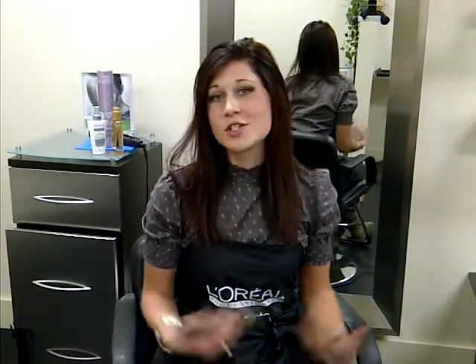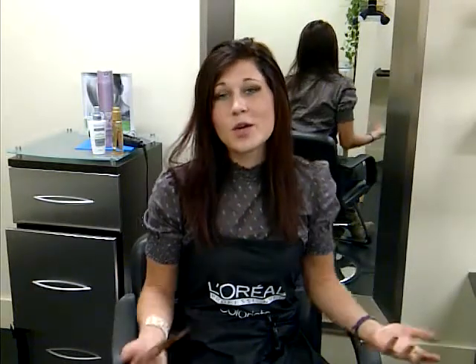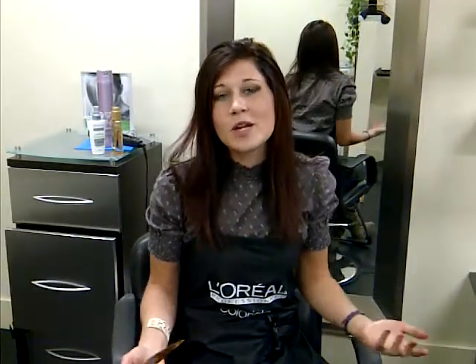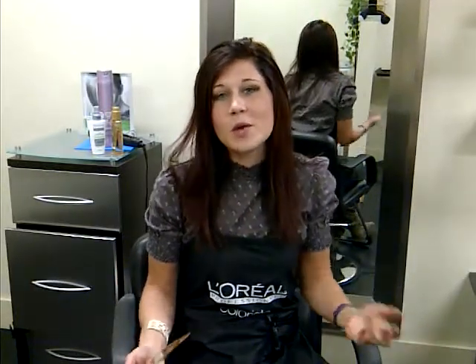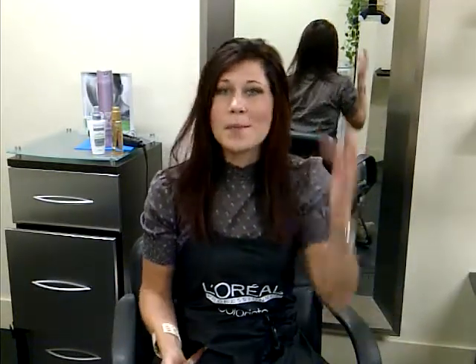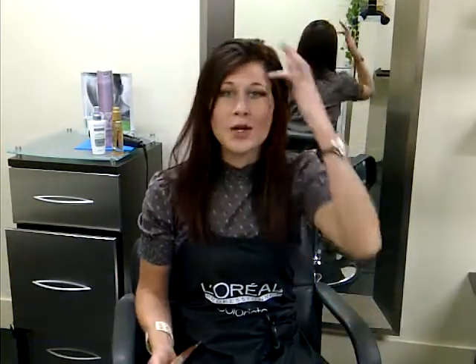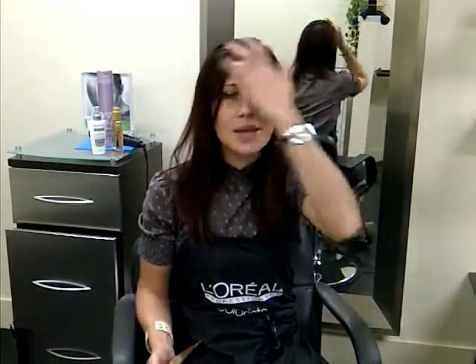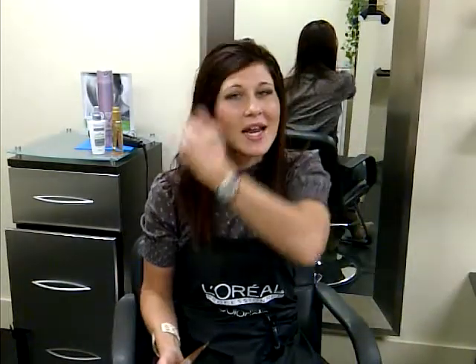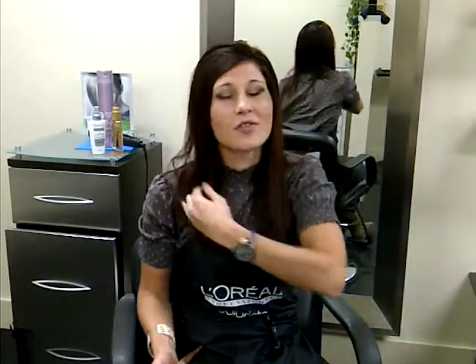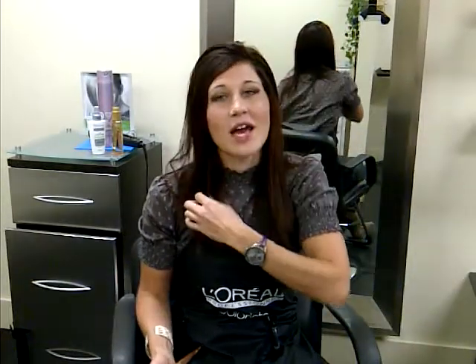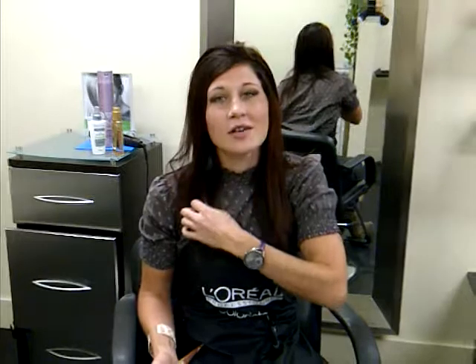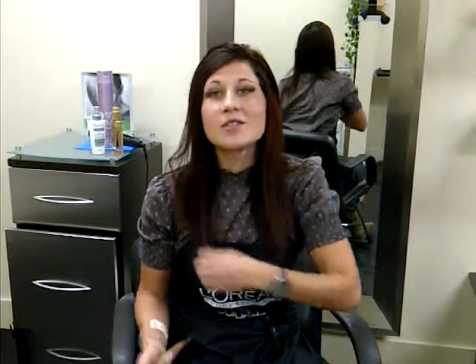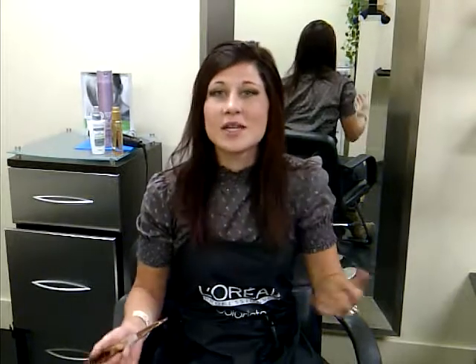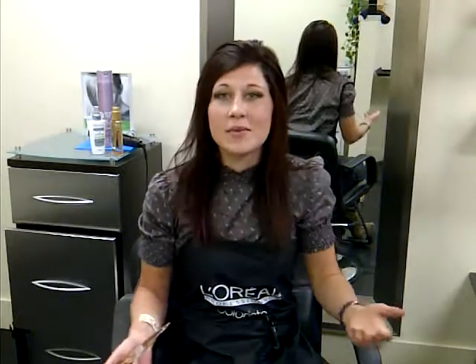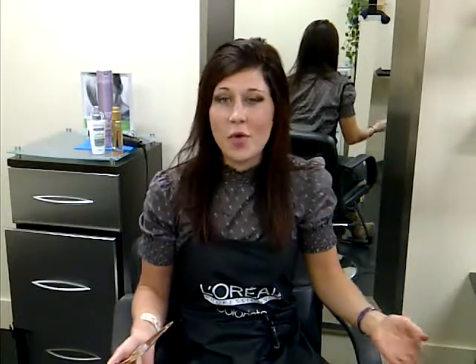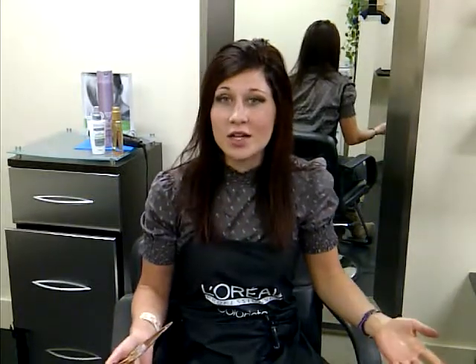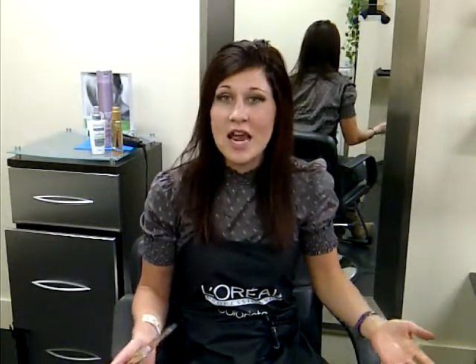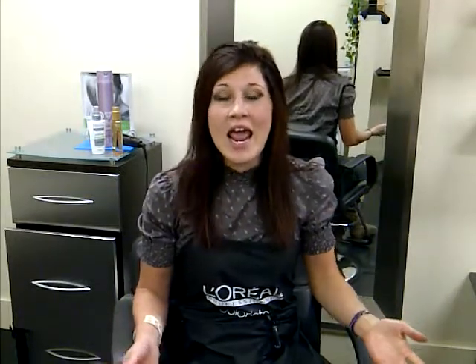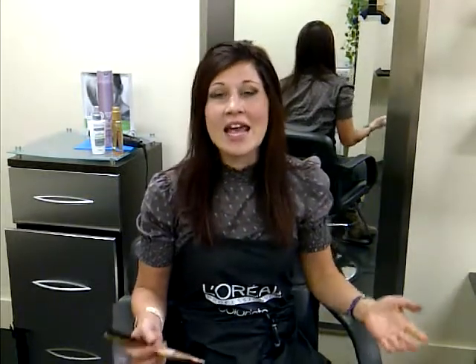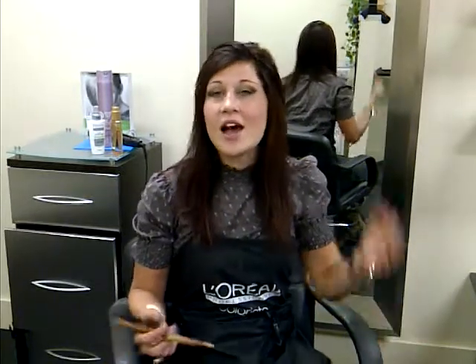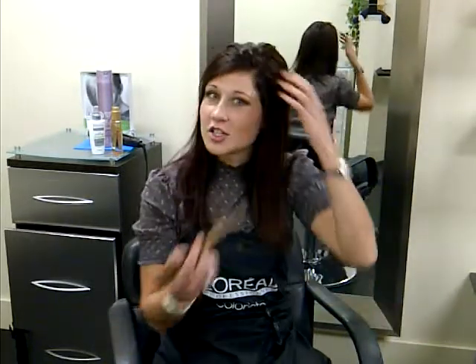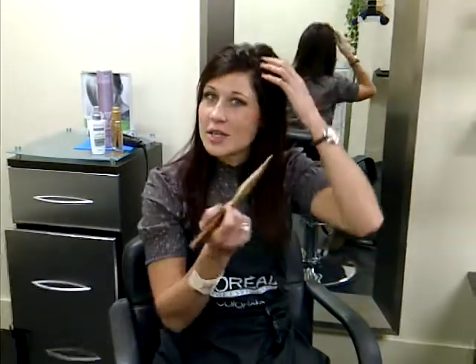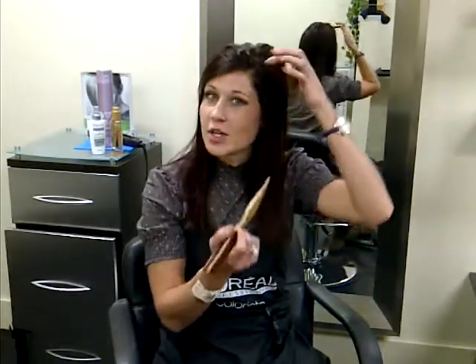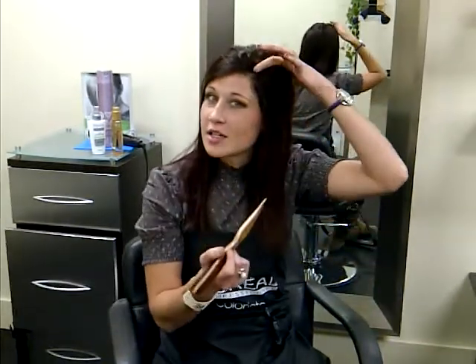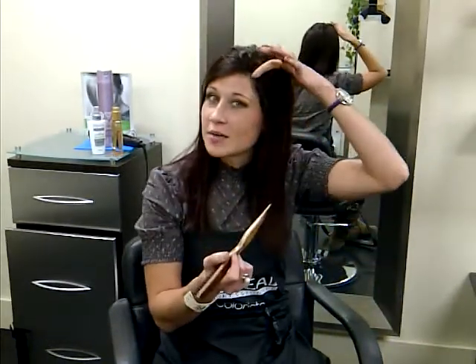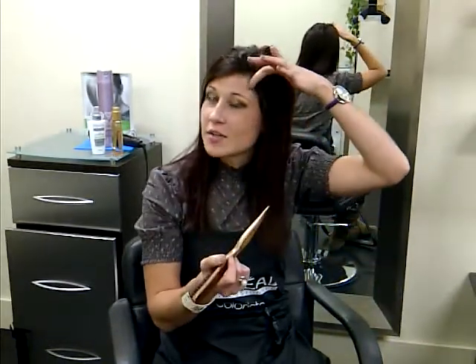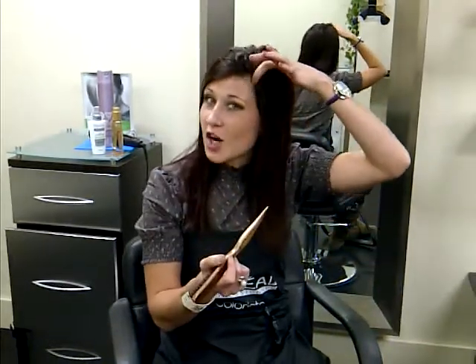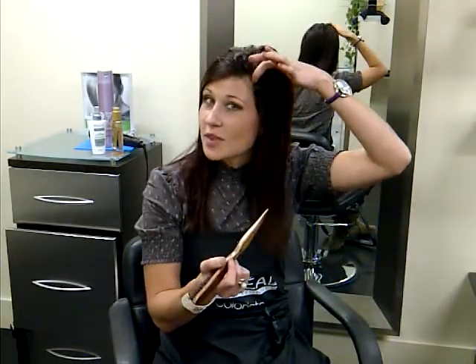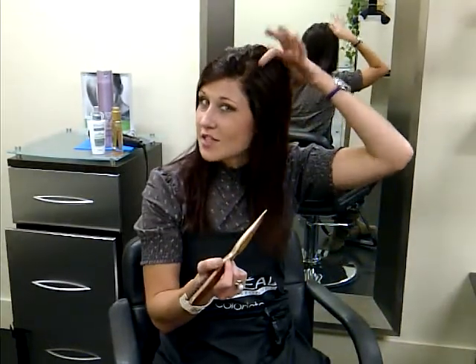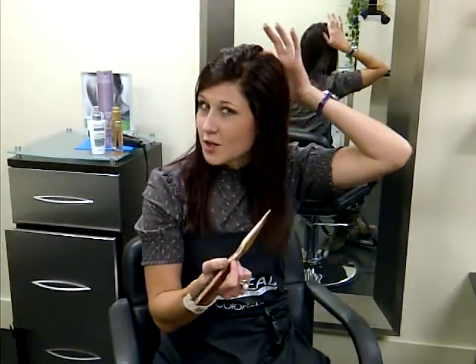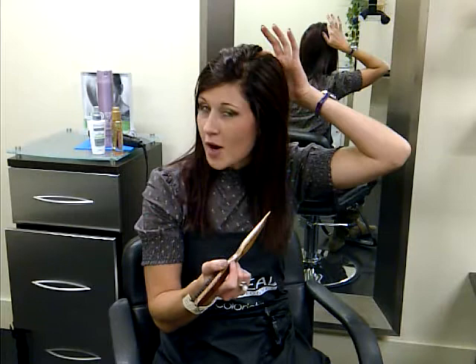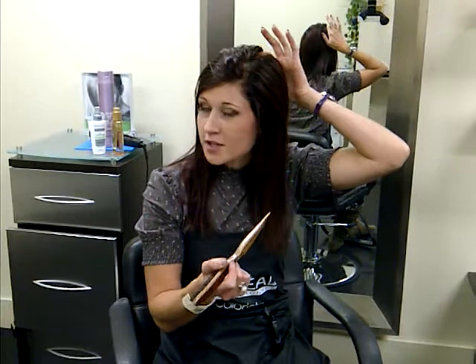So this morning when I woke up, I already had my hair flat ironed from the day before, and I'm just going to start with a severe part.